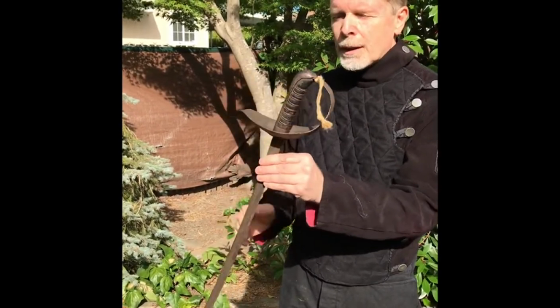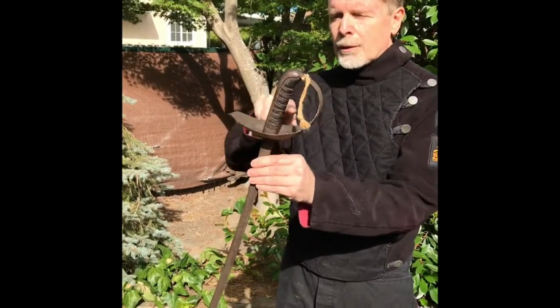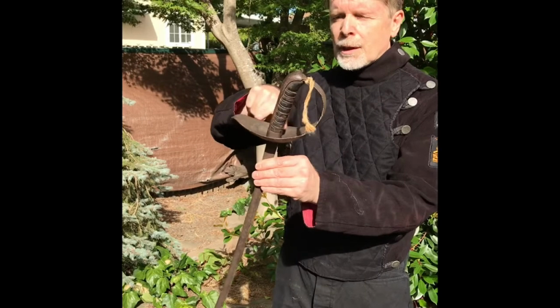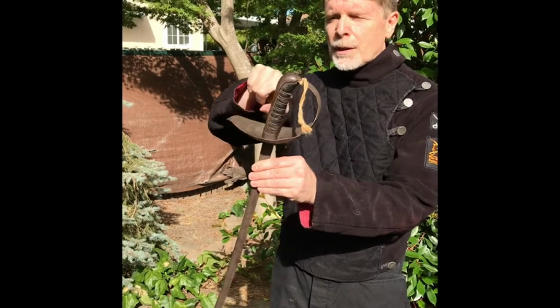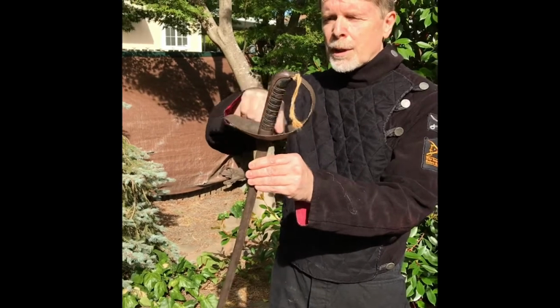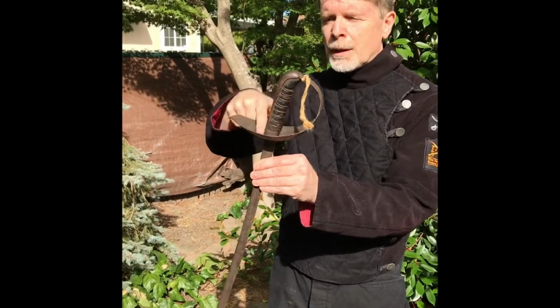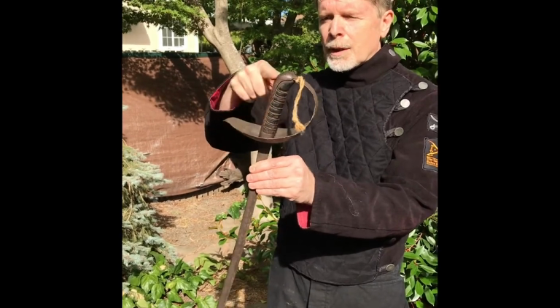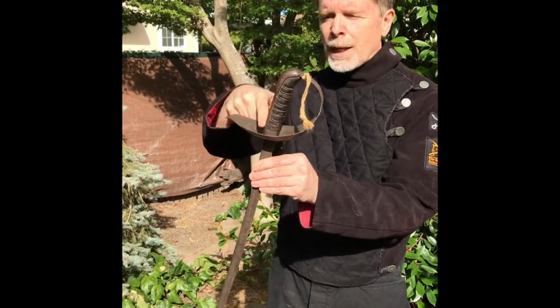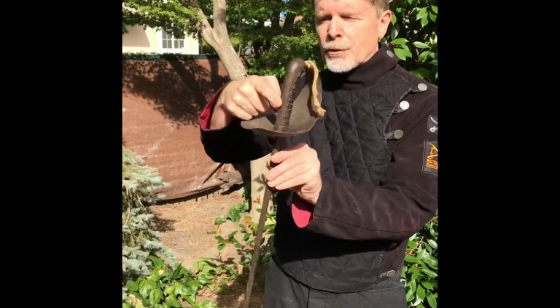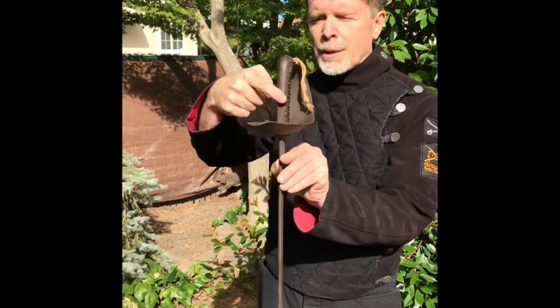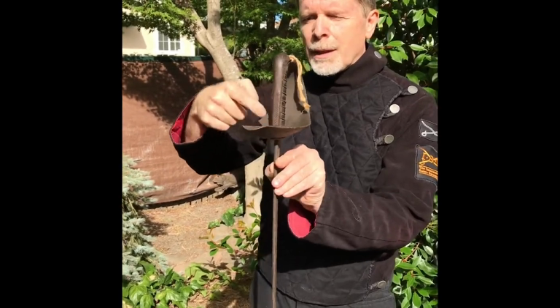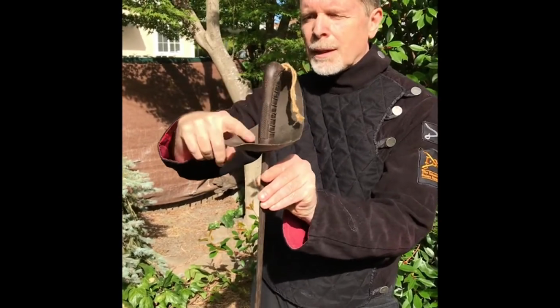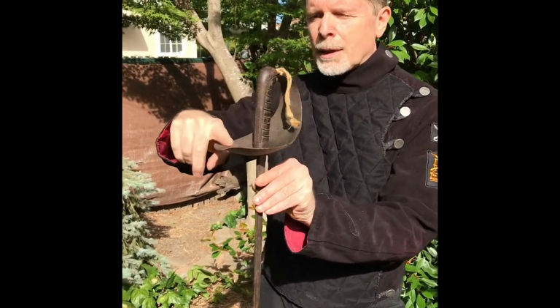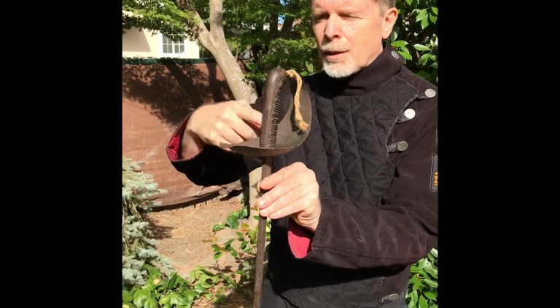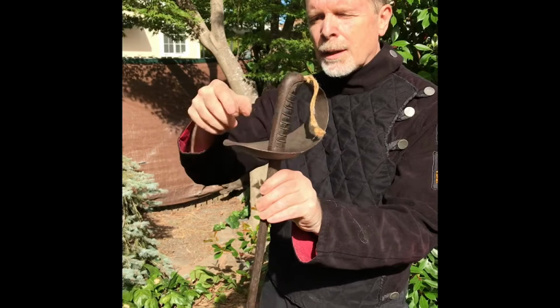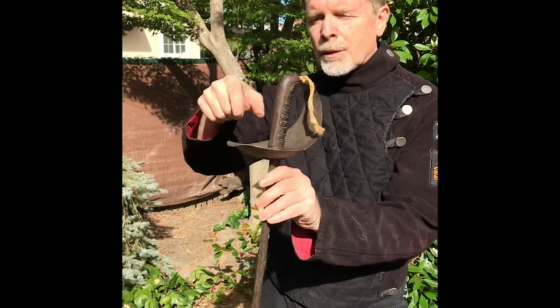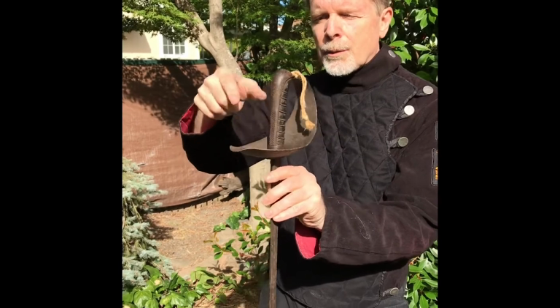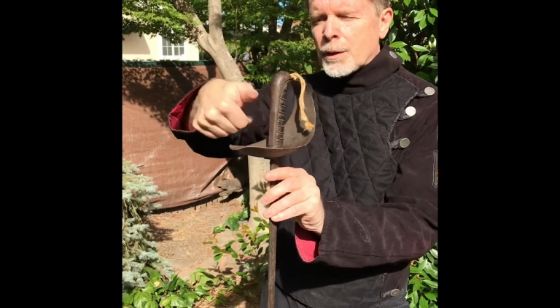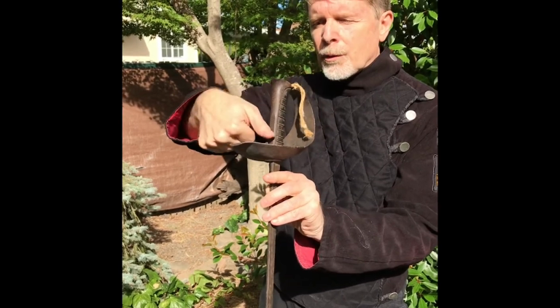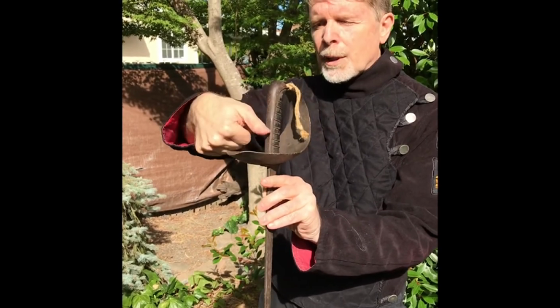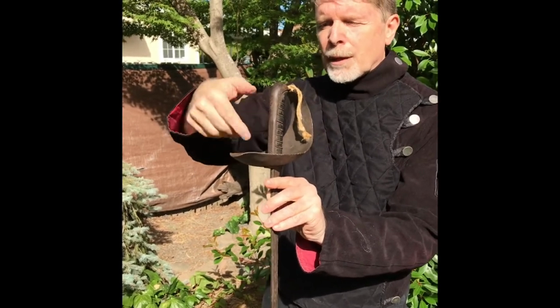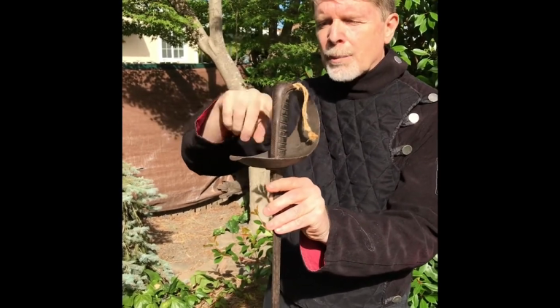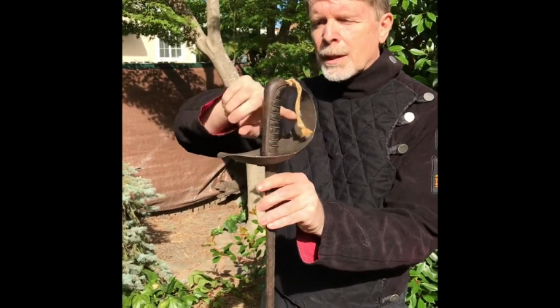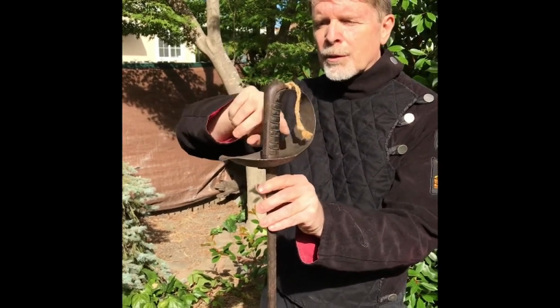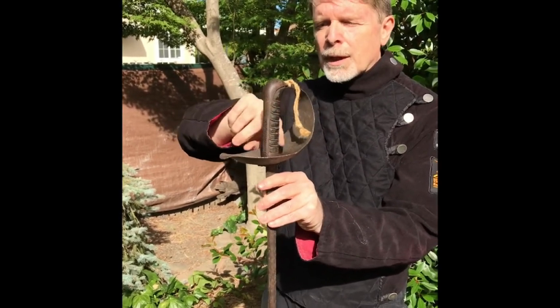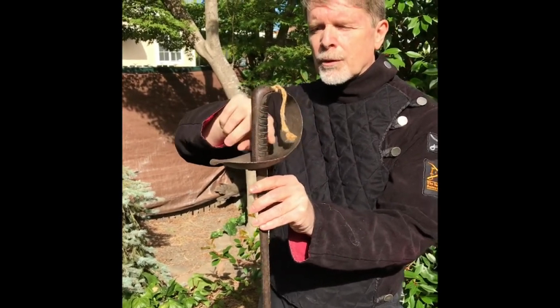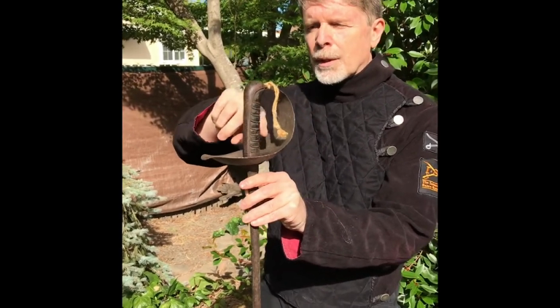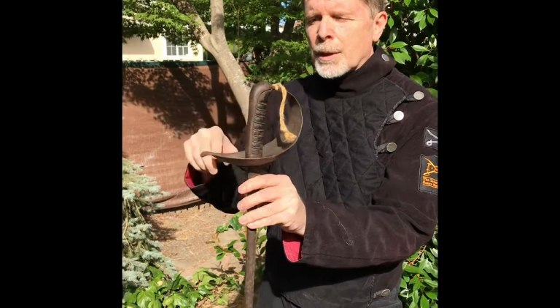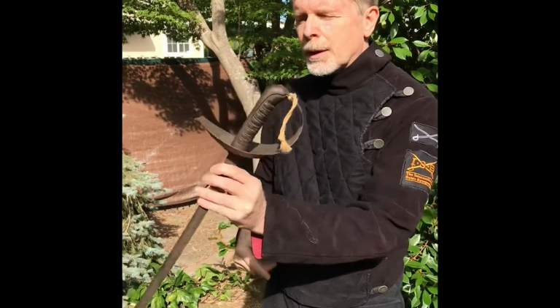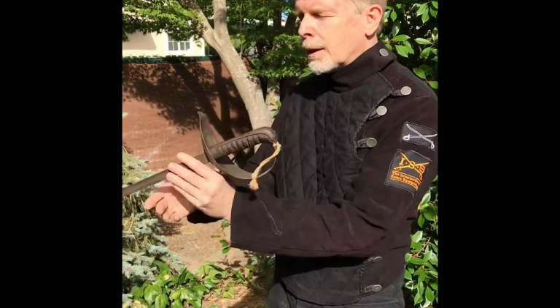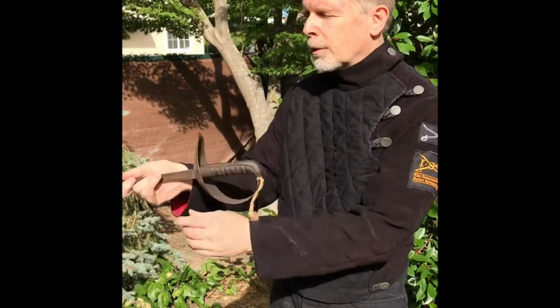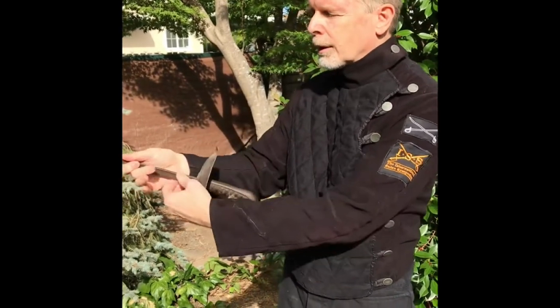You see it's got the grip, it's got this back strap, and it's got the bell. You are going to want to put your thumb on the back strap and the rest of your fingers around the bell. And it works like this.